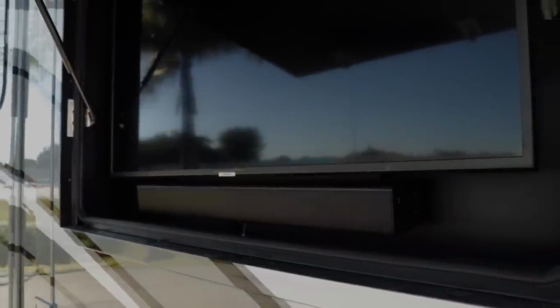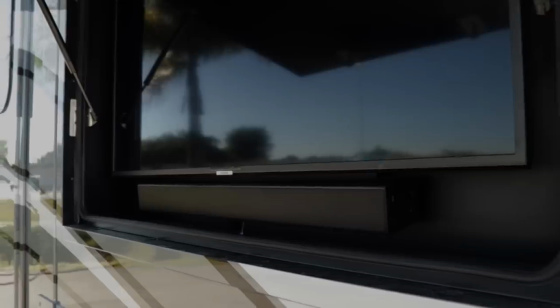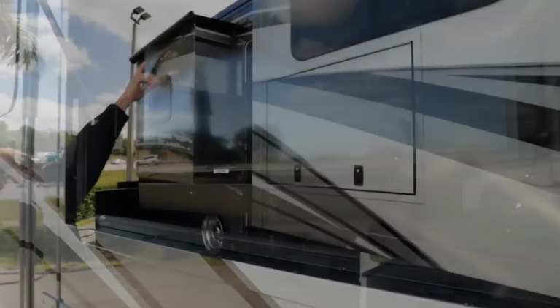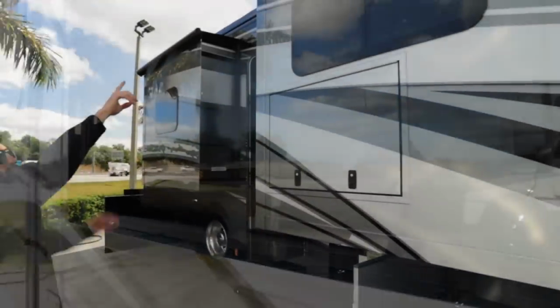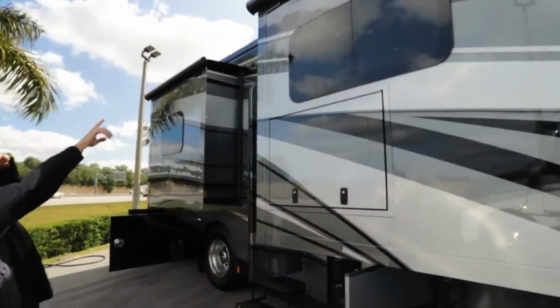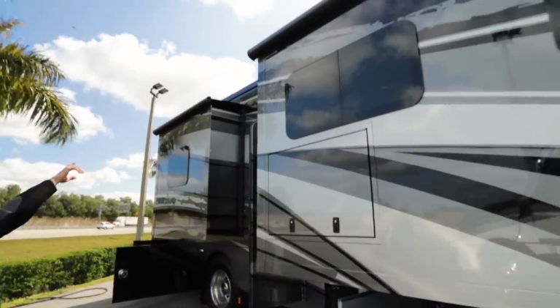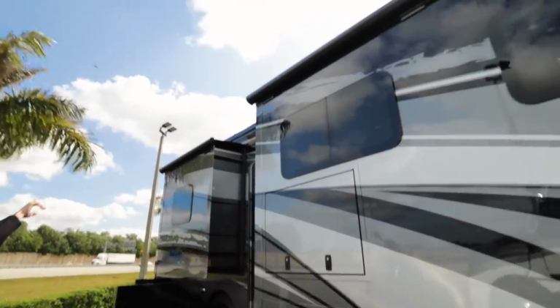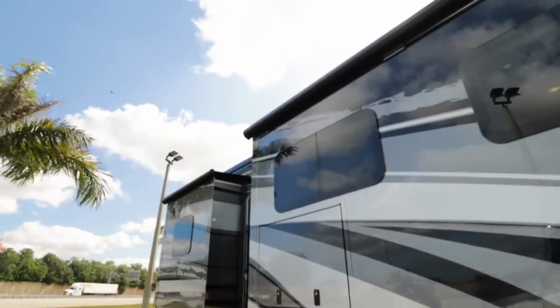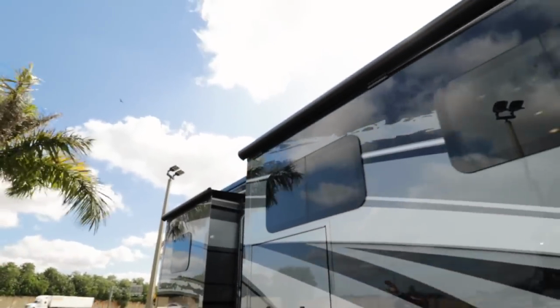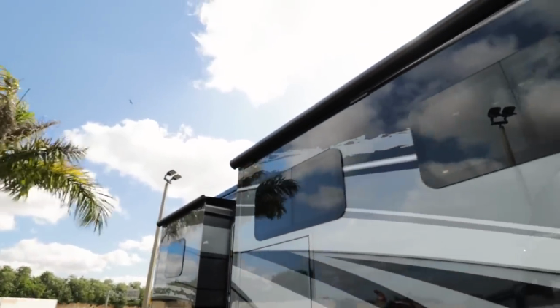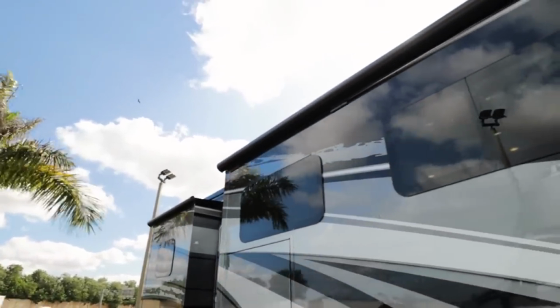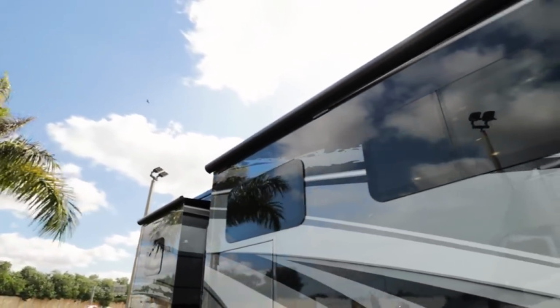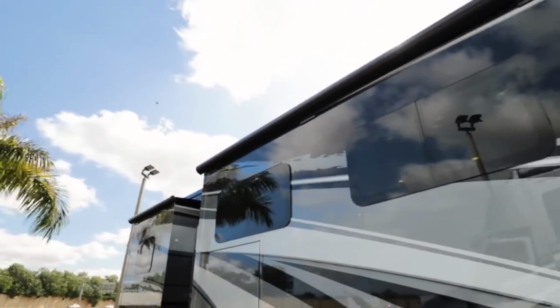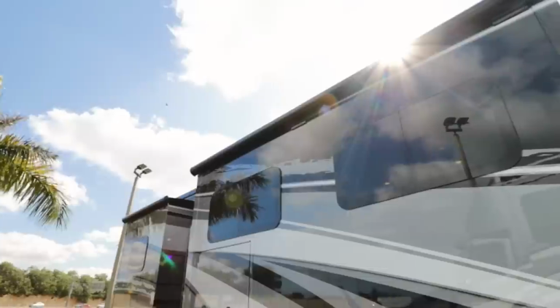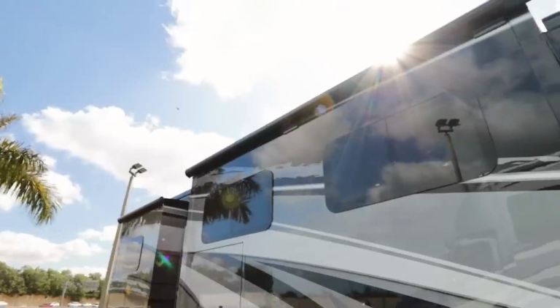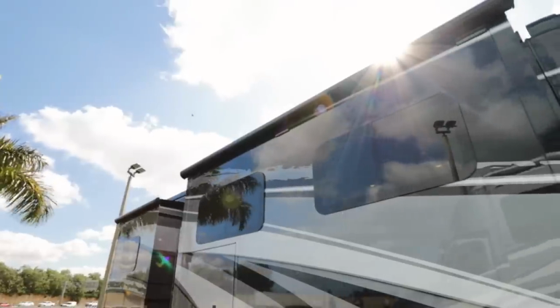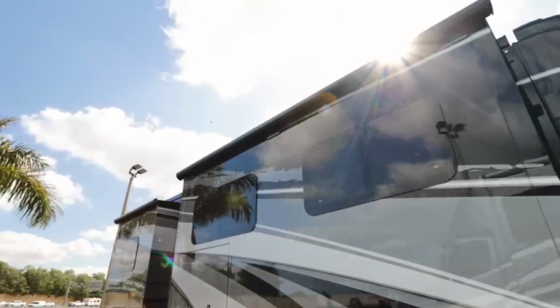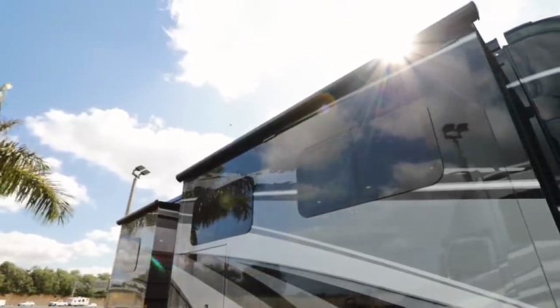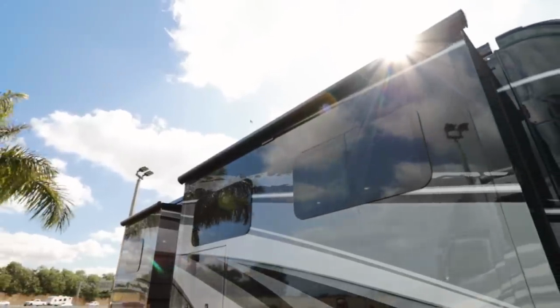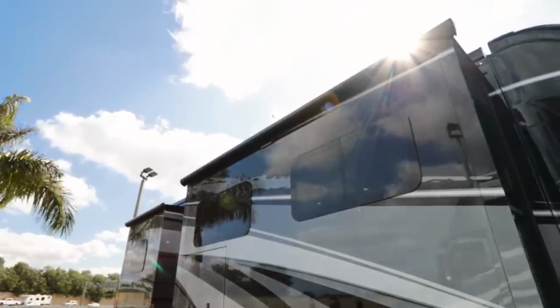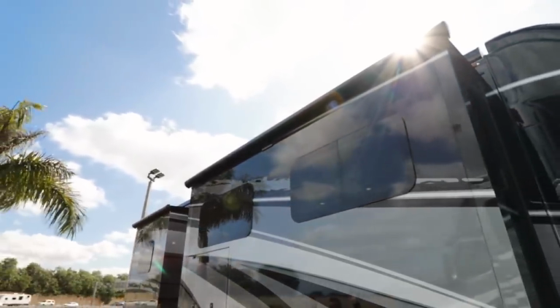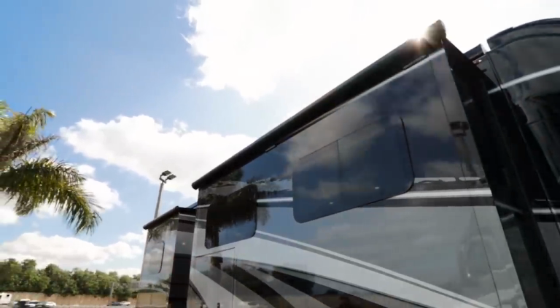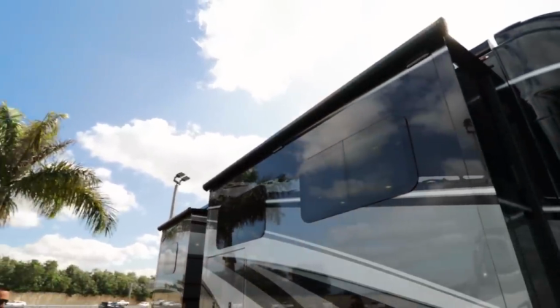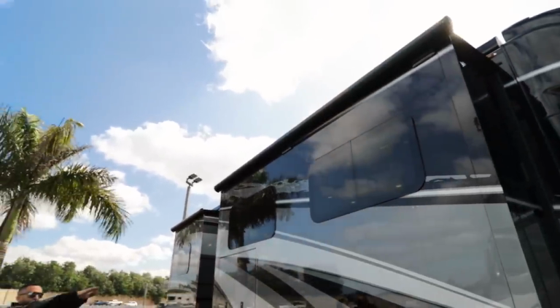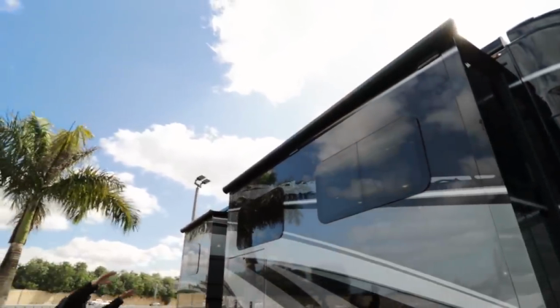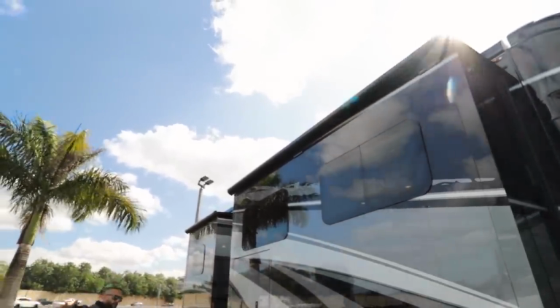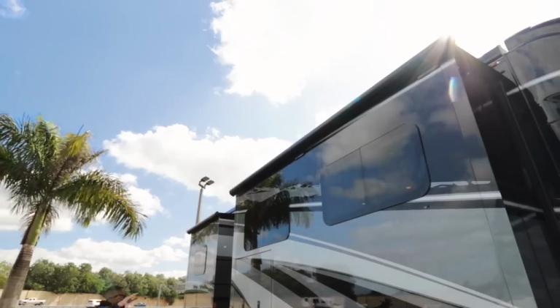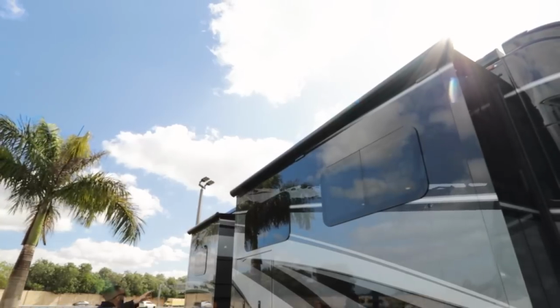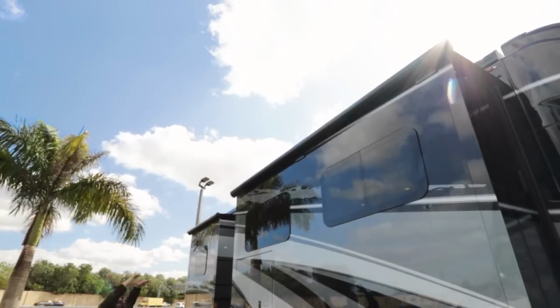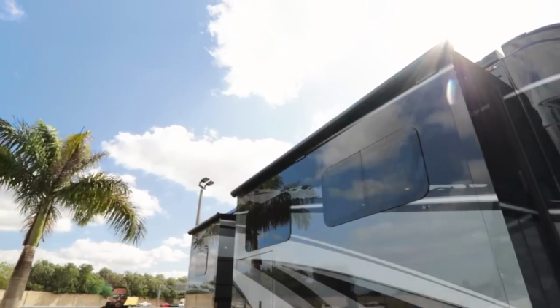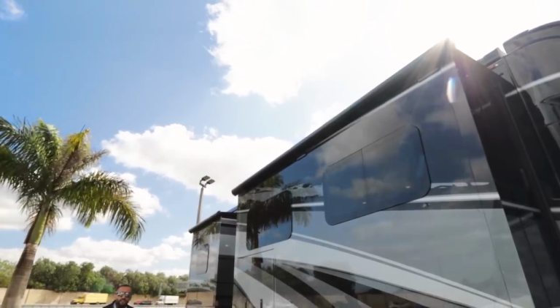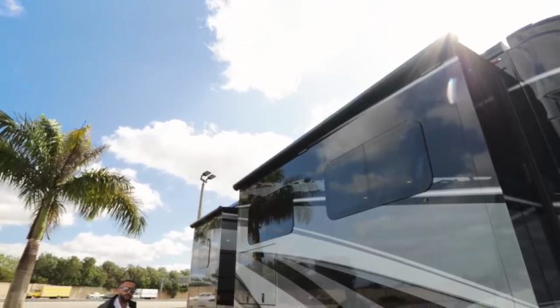You'll see you've got your slide toppers and then just above that, it's hard to tell from this angle, but you have your huge patio awnings. They come right down and give you a nice outside protection from the sun and elements.